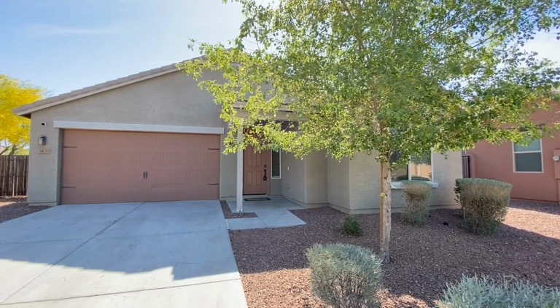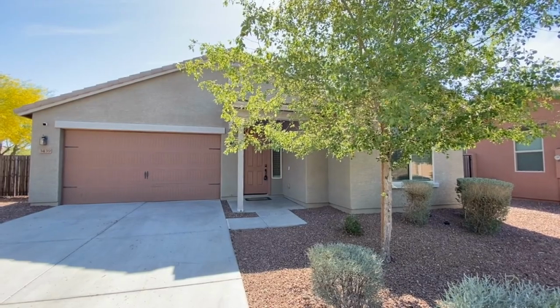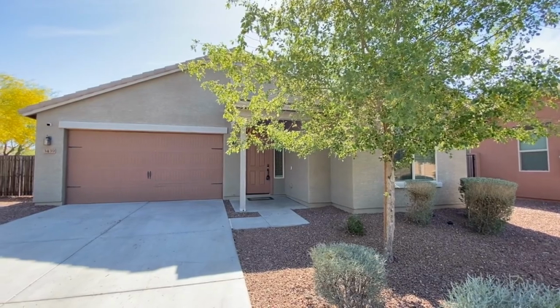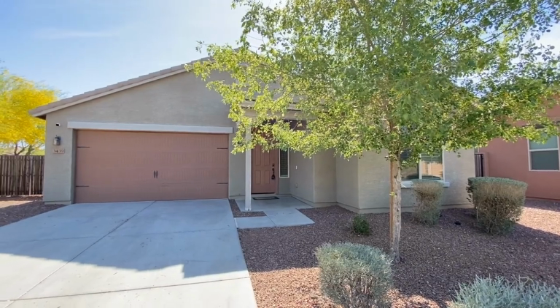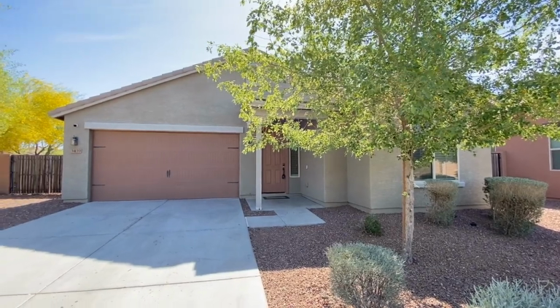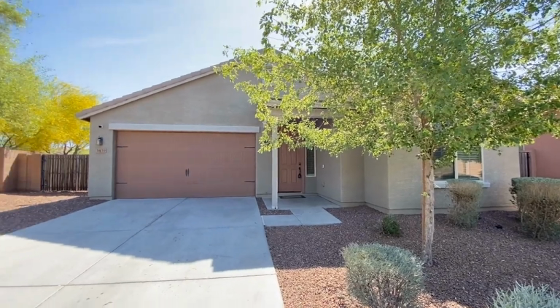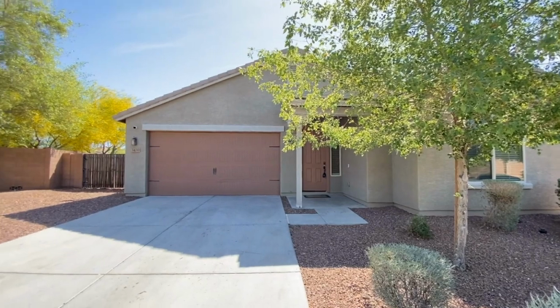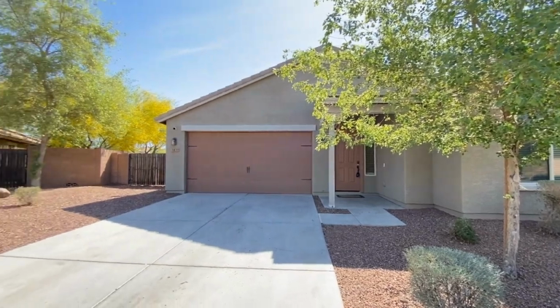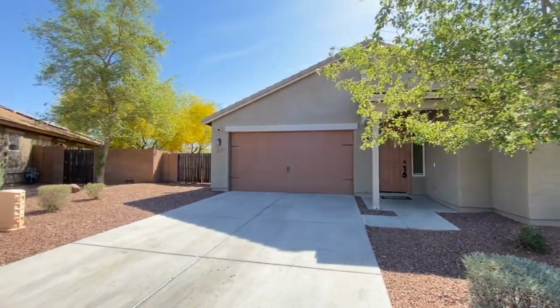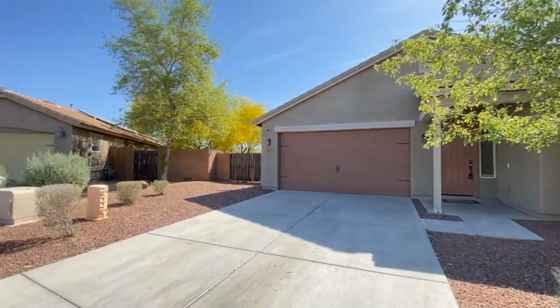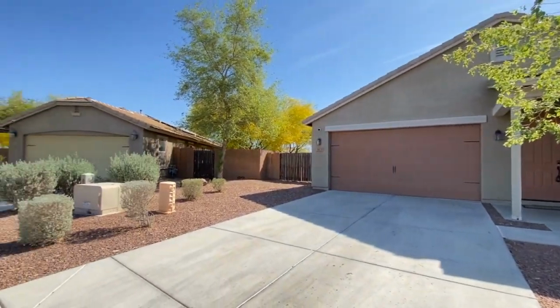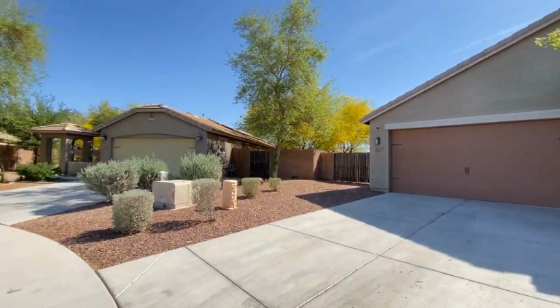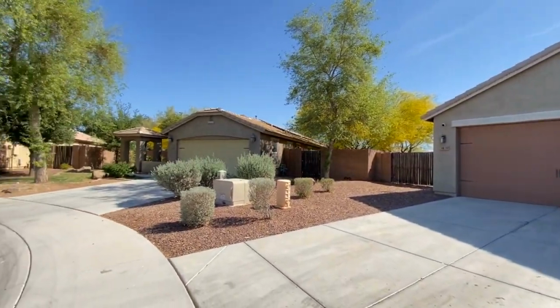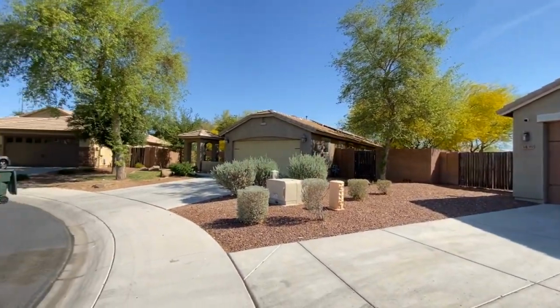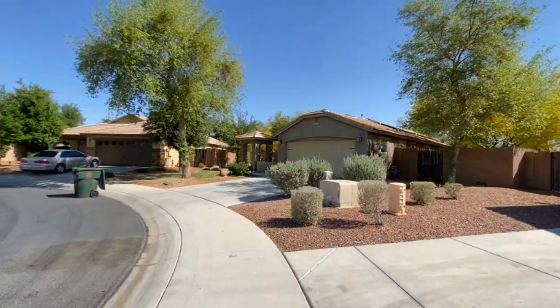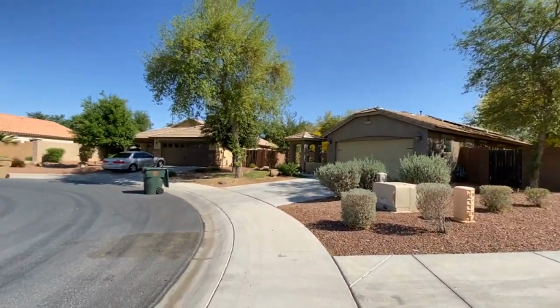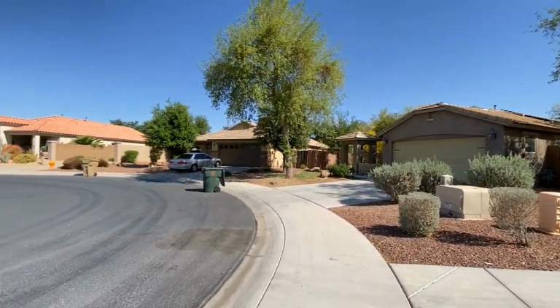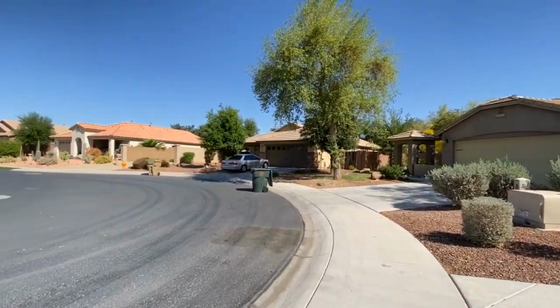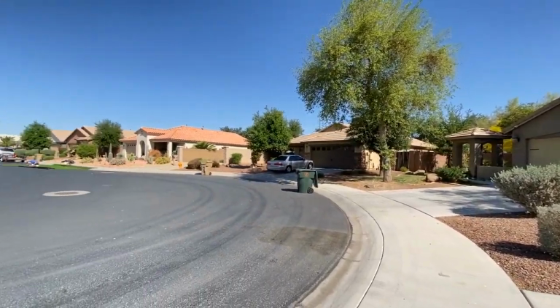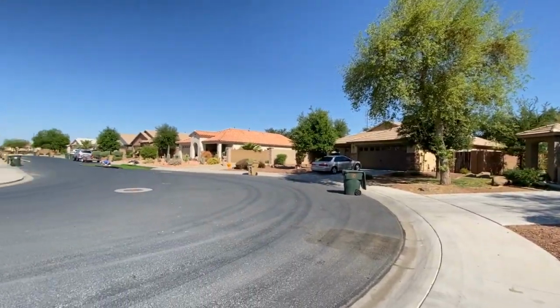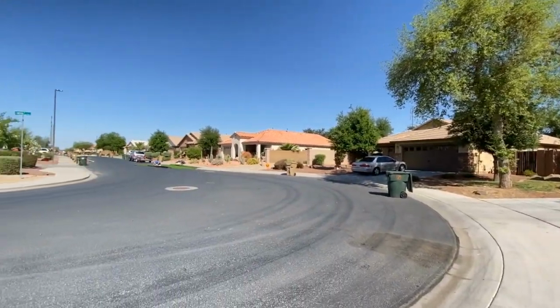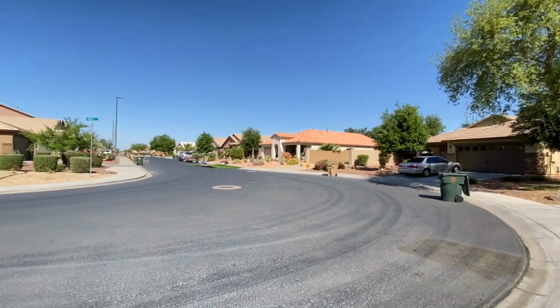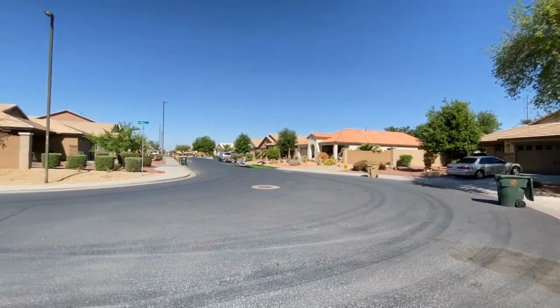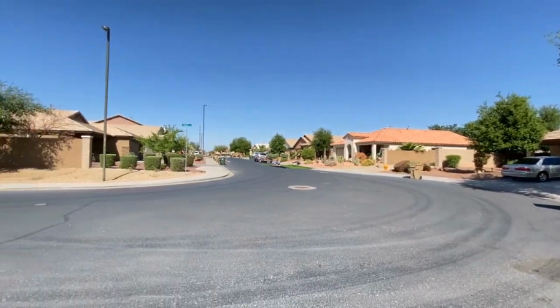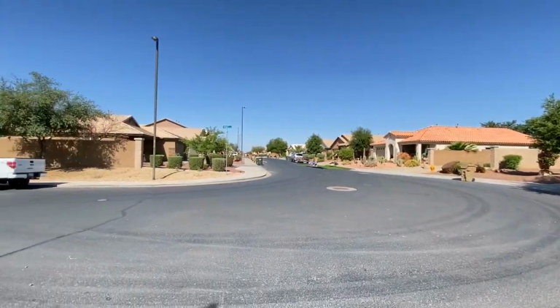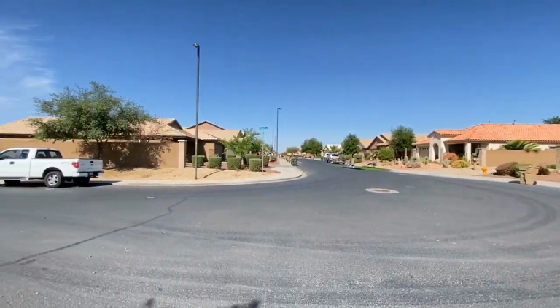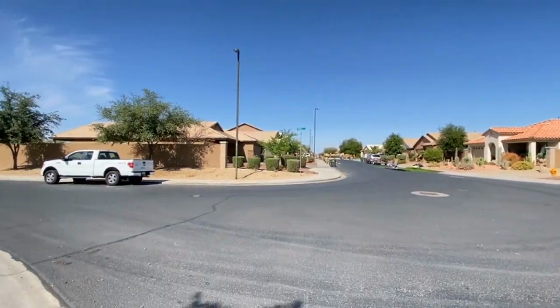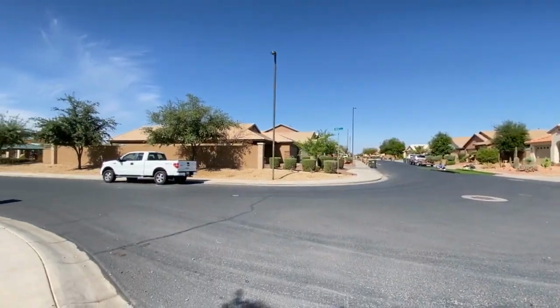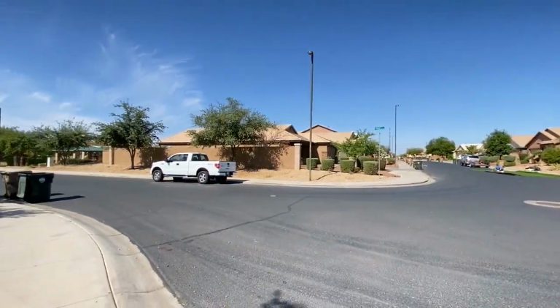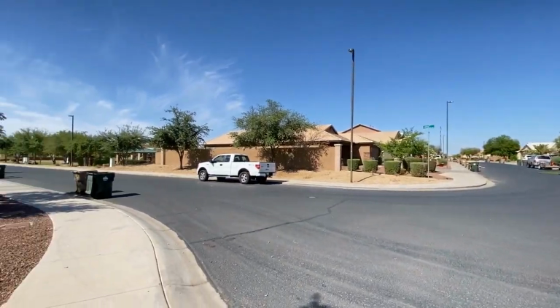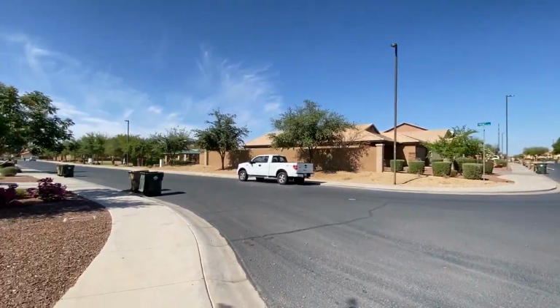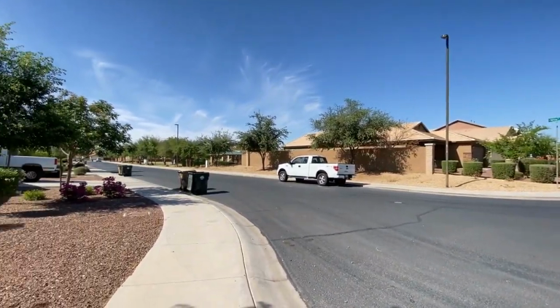ServiceStar Realty has been in business since 2011 and we strive to be the best property management company in Goodyear, Arizona. We hope you enjoy this video tour.